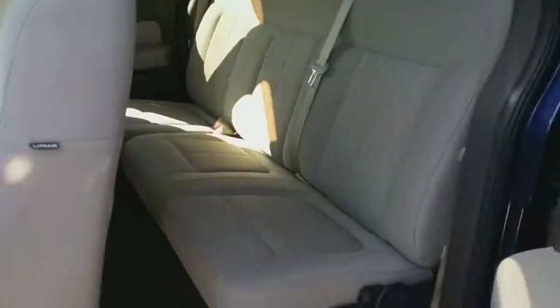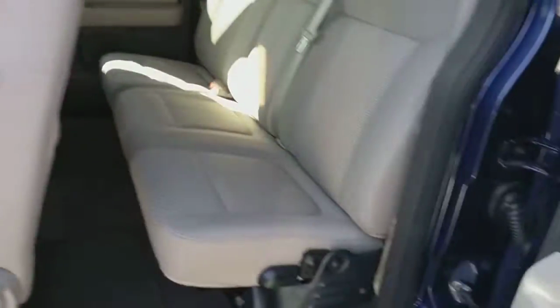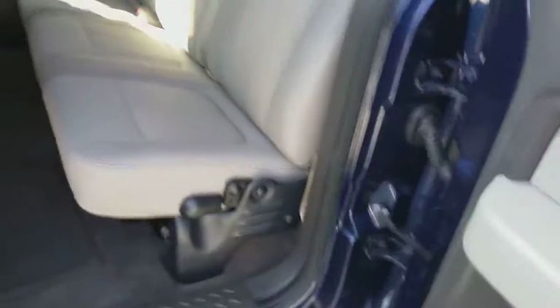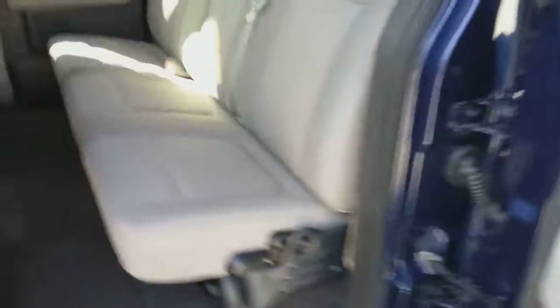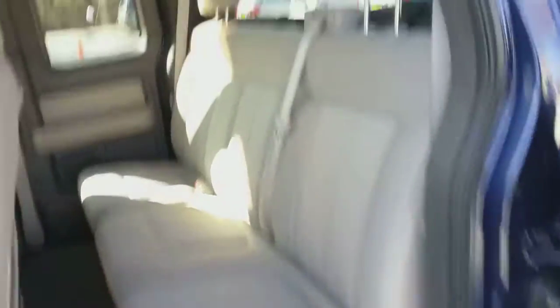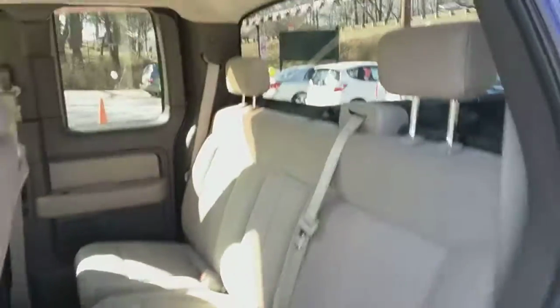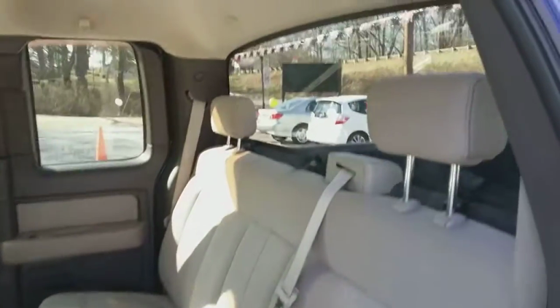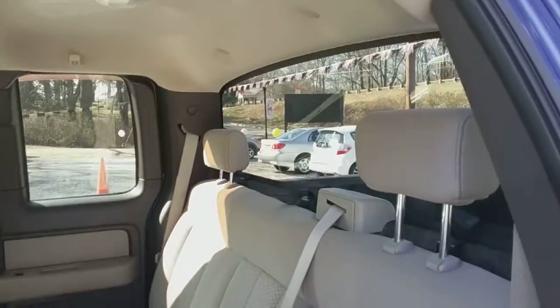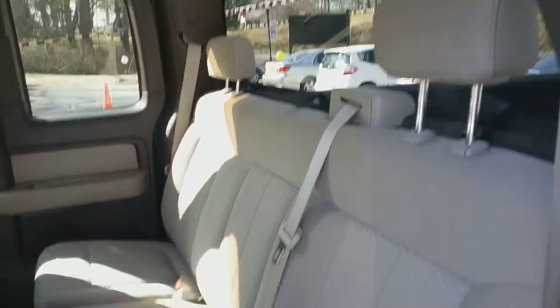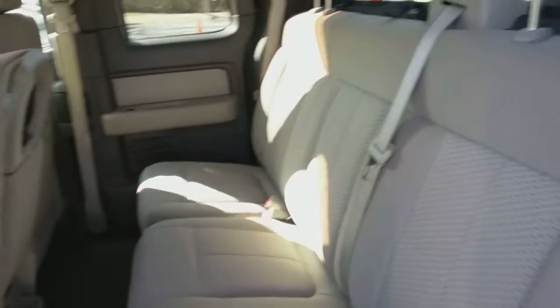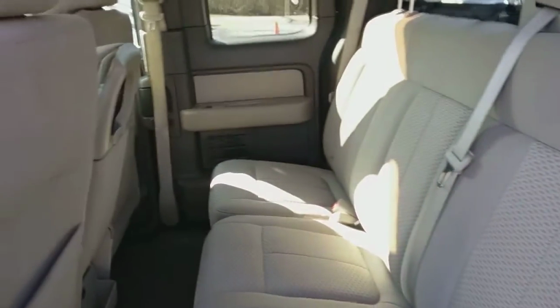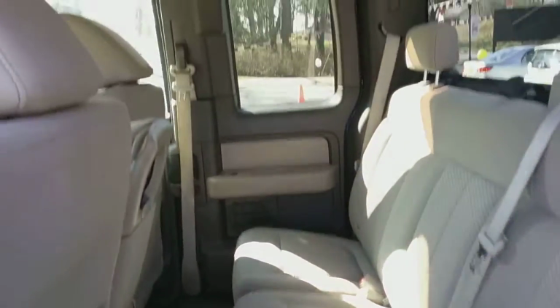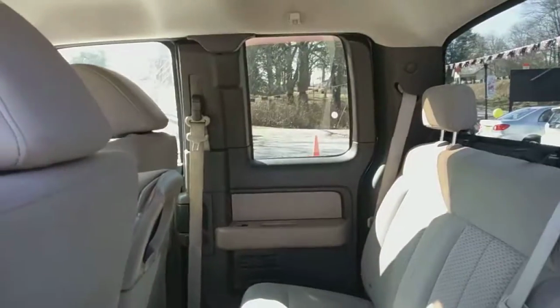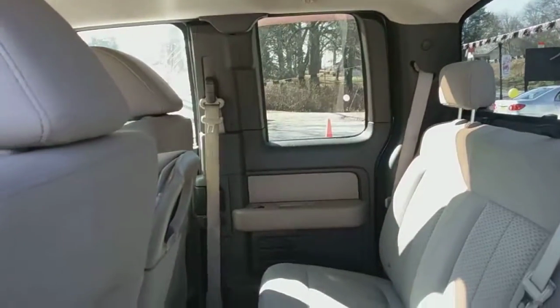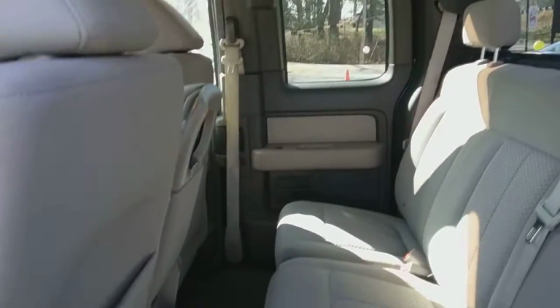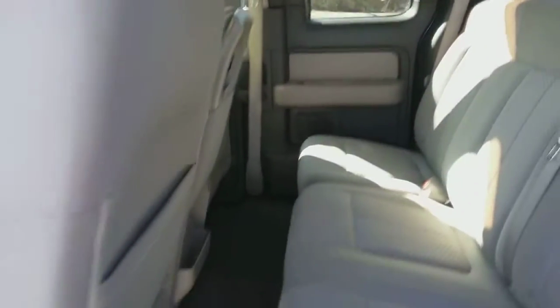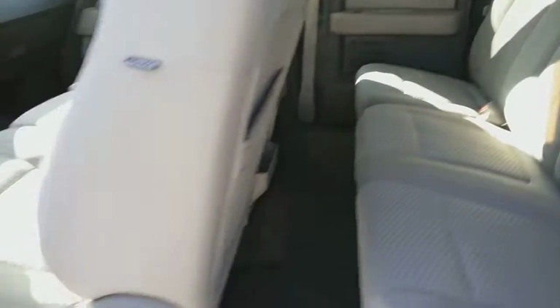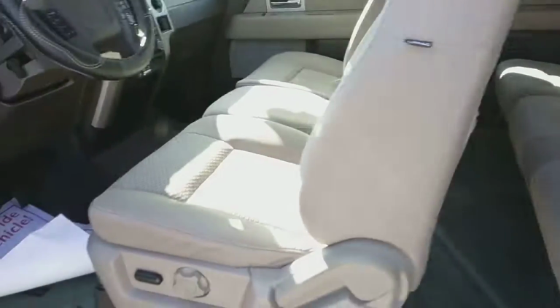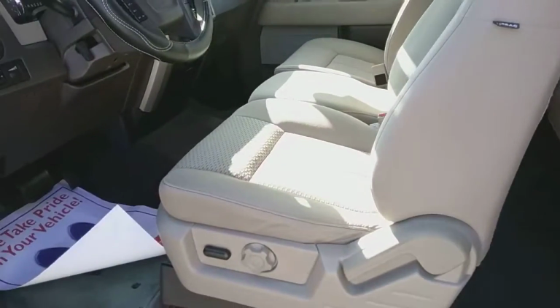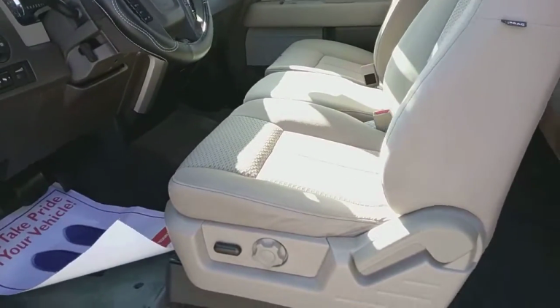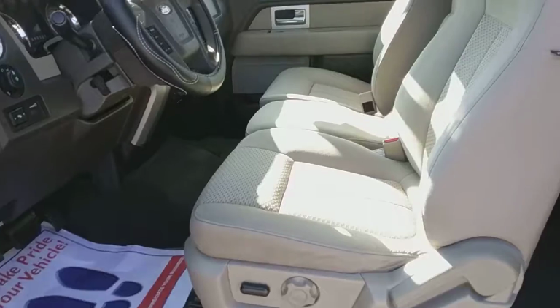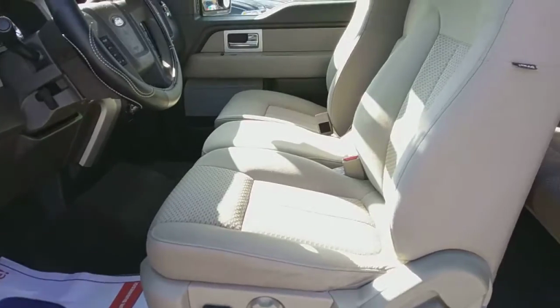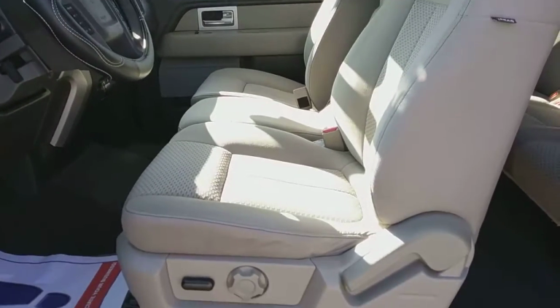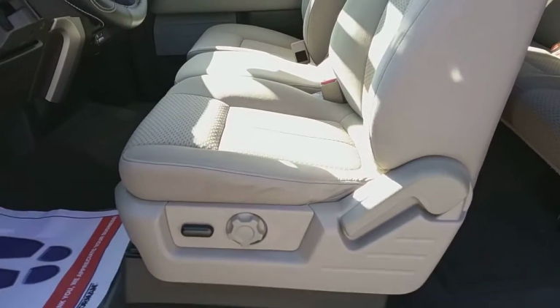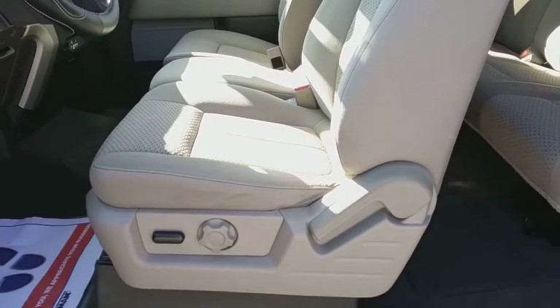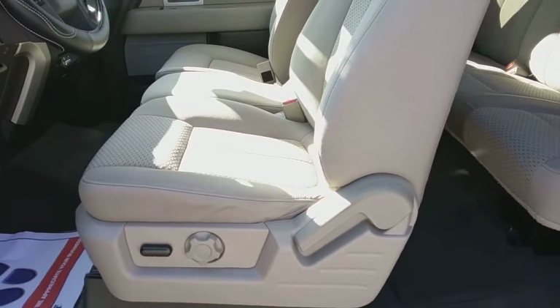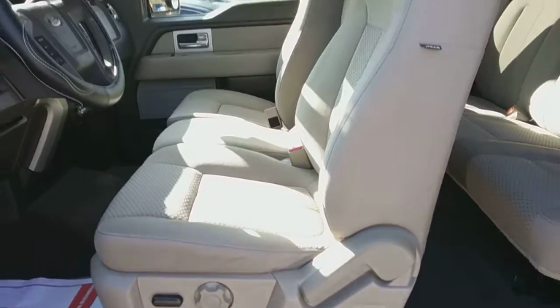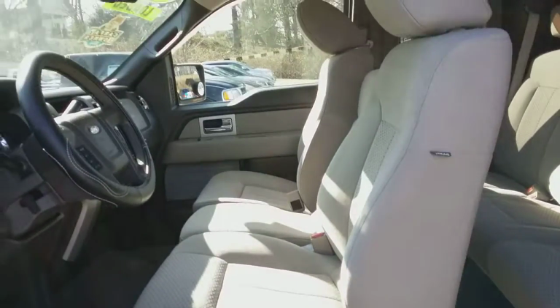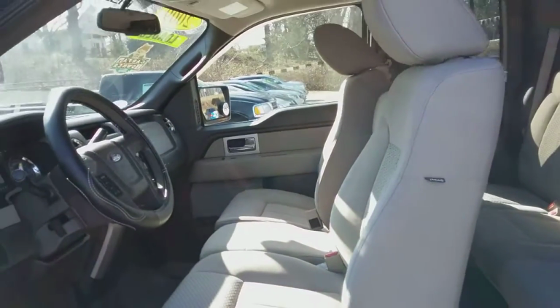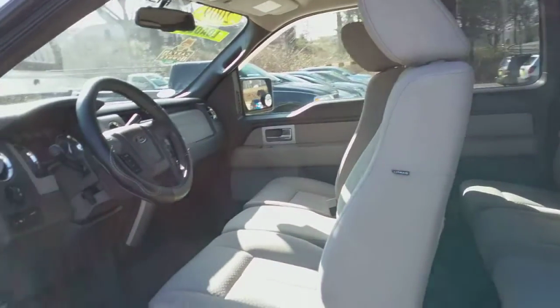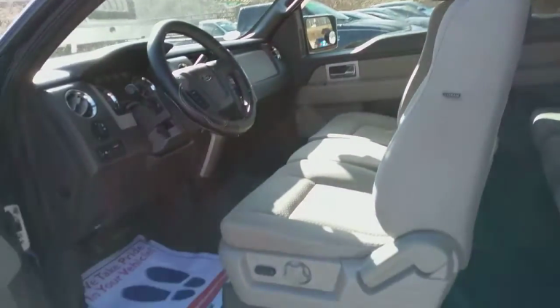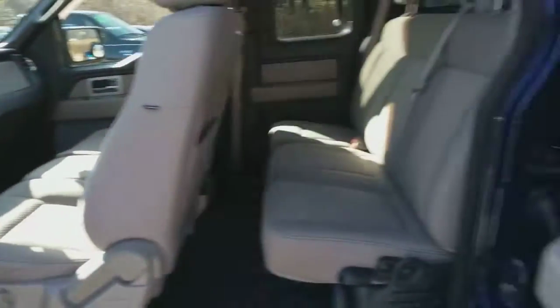Back seats are in great shape. The other door opens up on the other side as well. Partial power front seat. Airbag in the side.